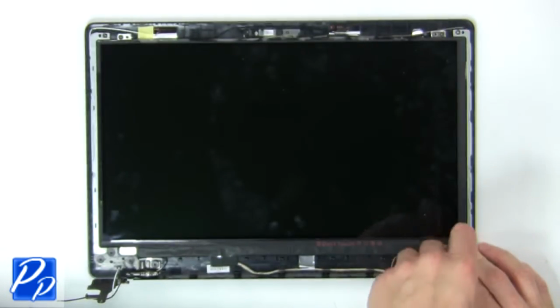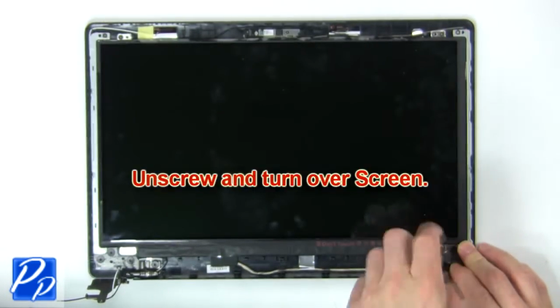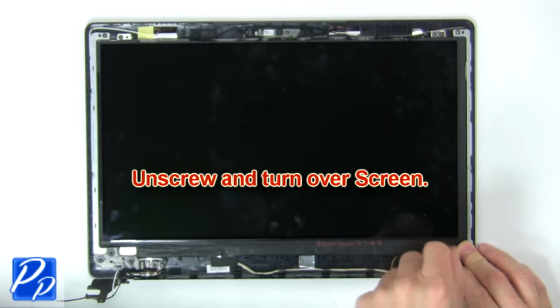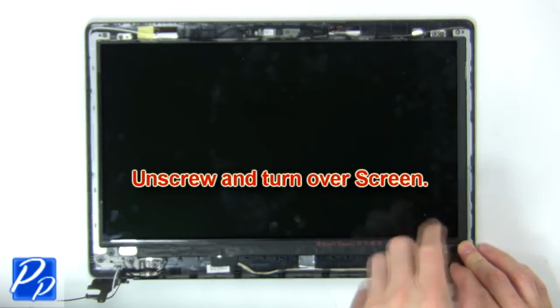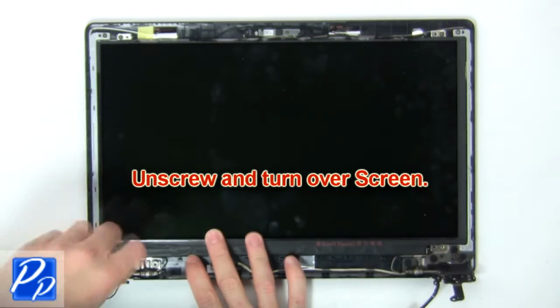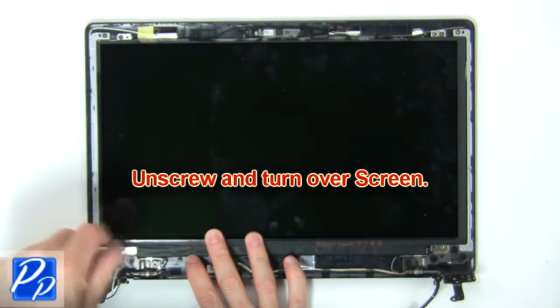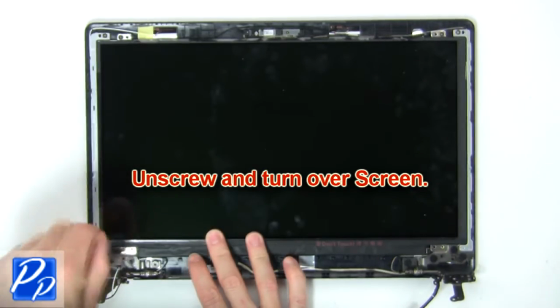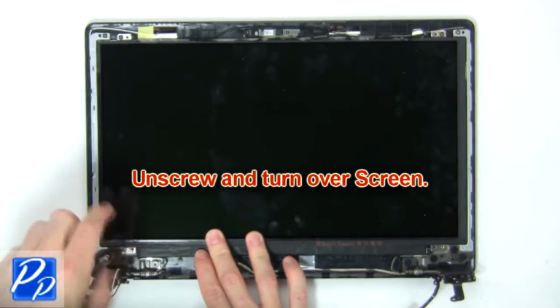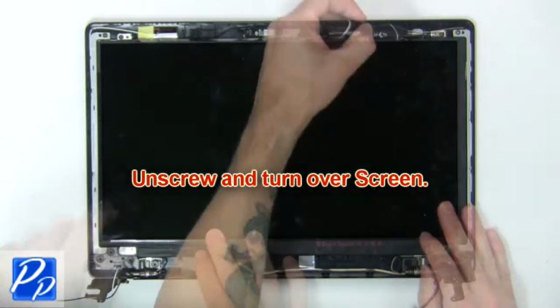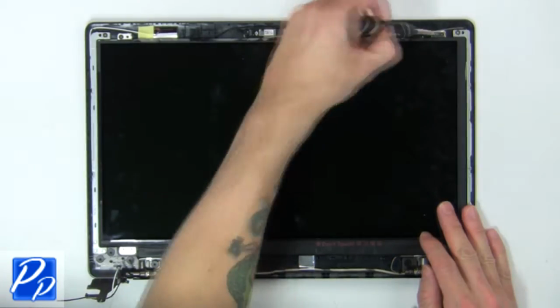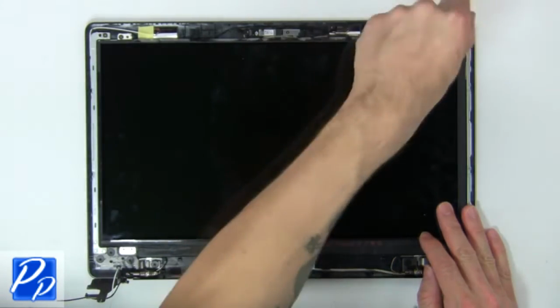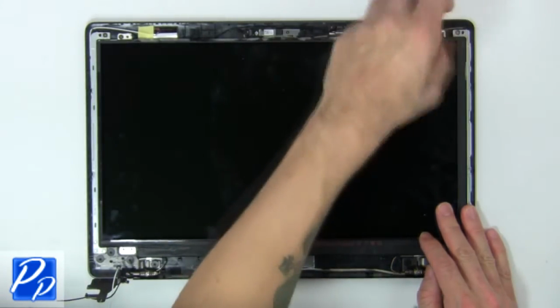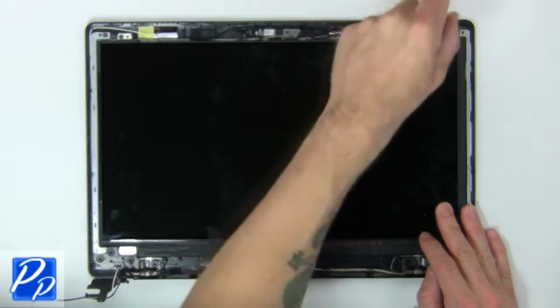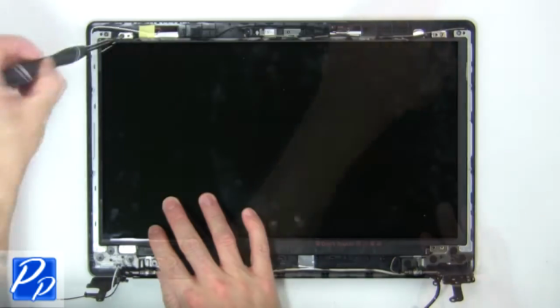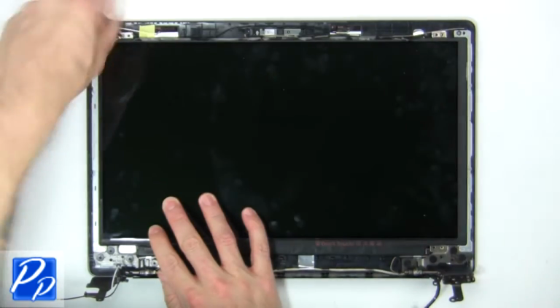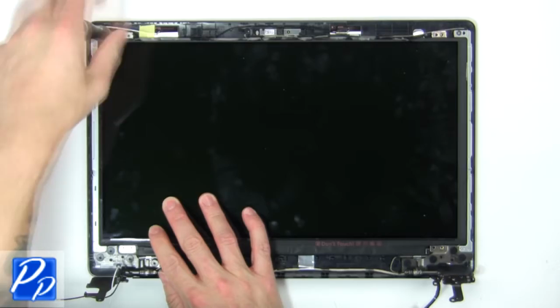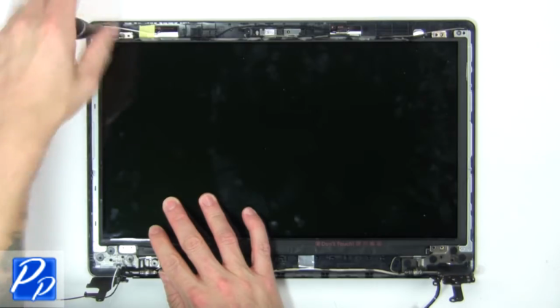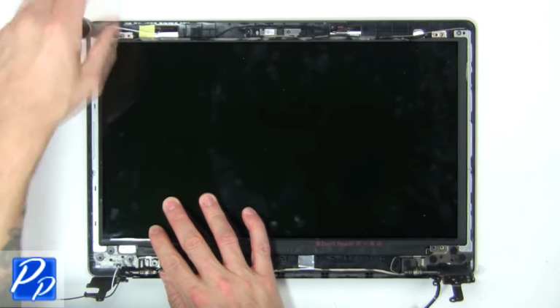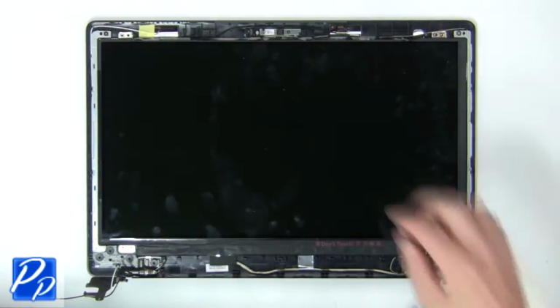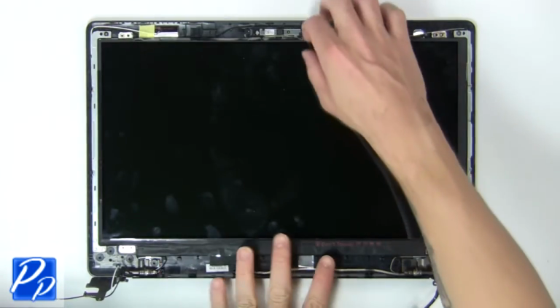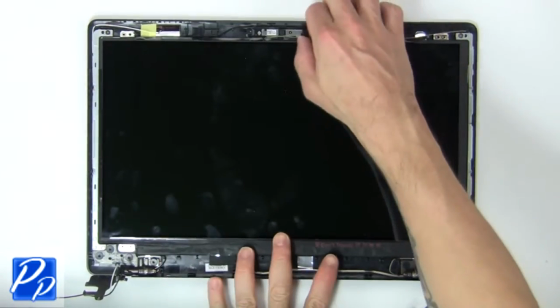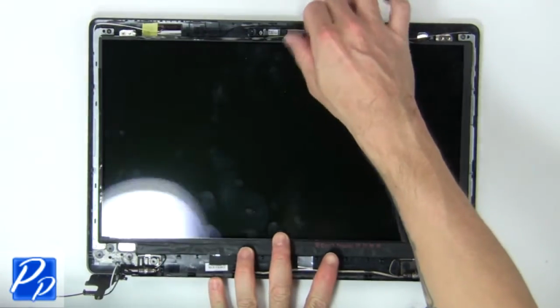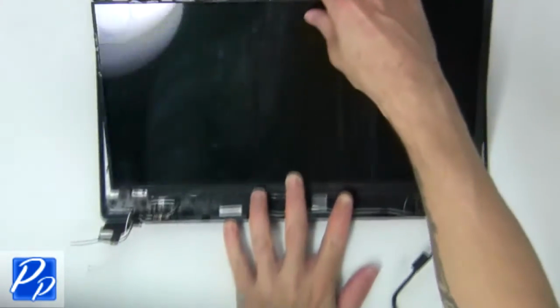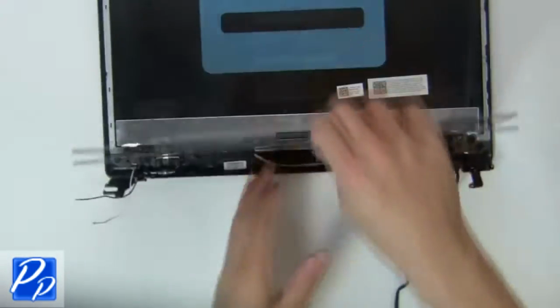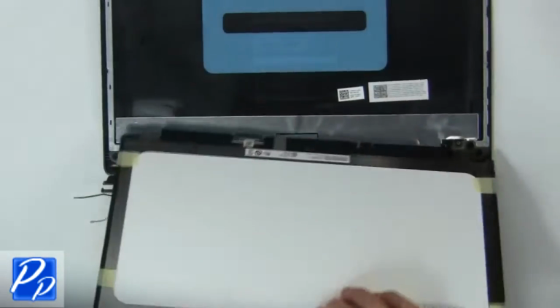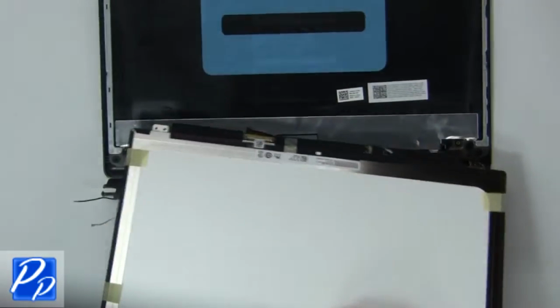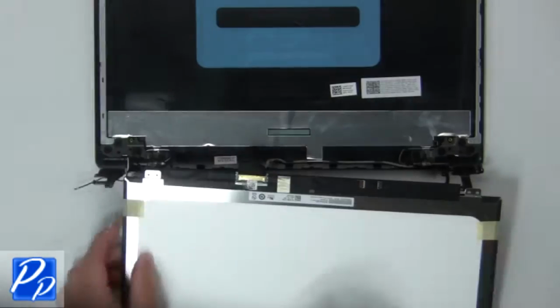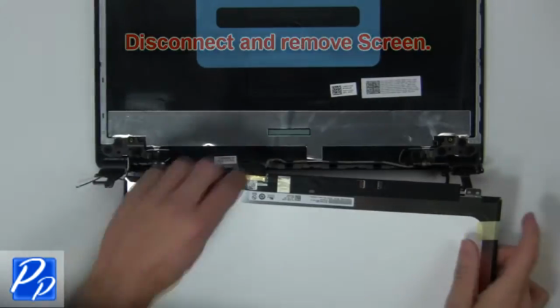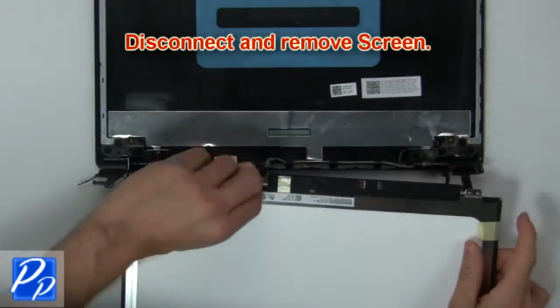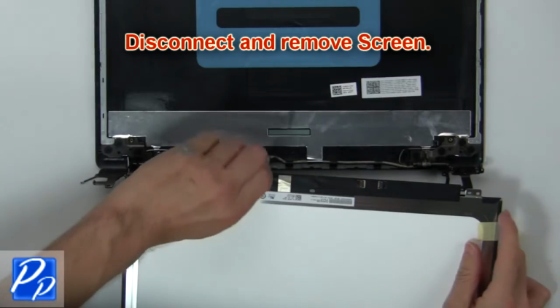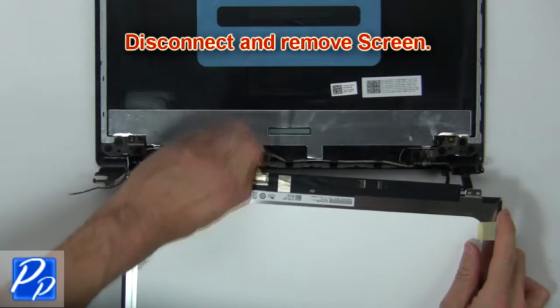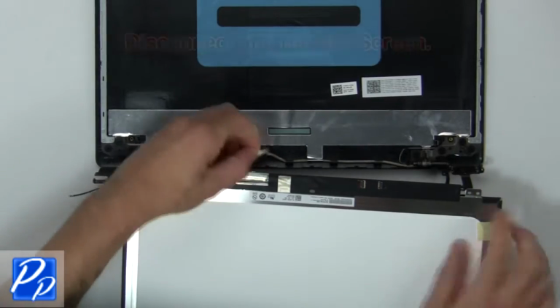Then unscrew and turn over screen. Now disconnect and remove screen.